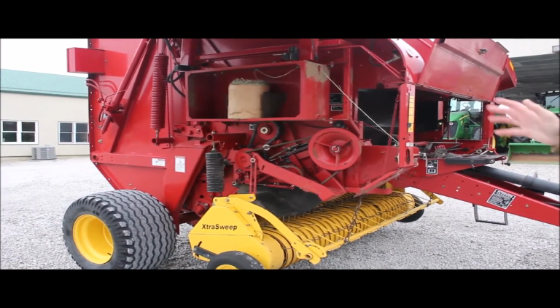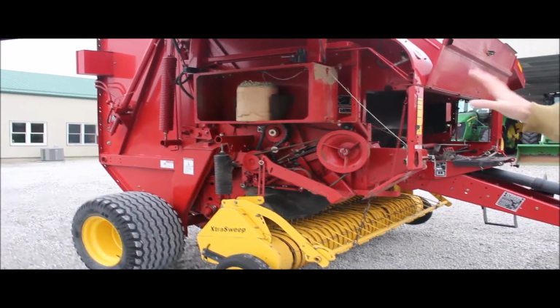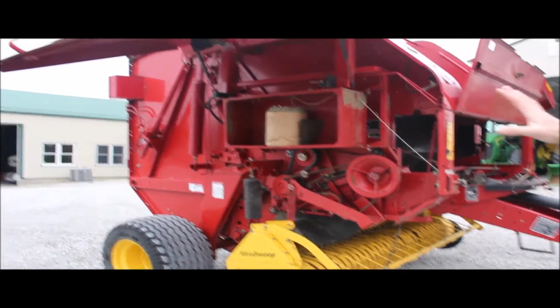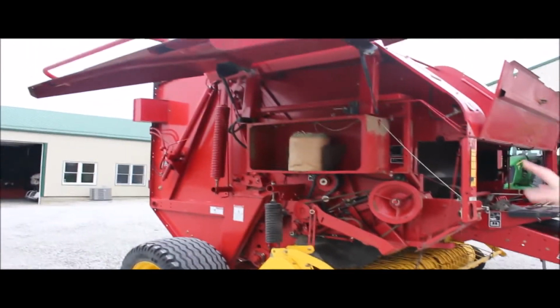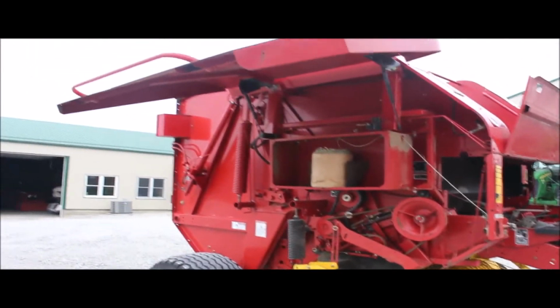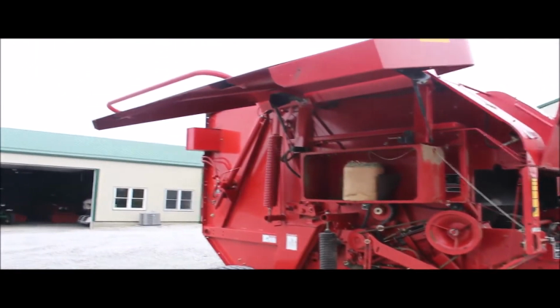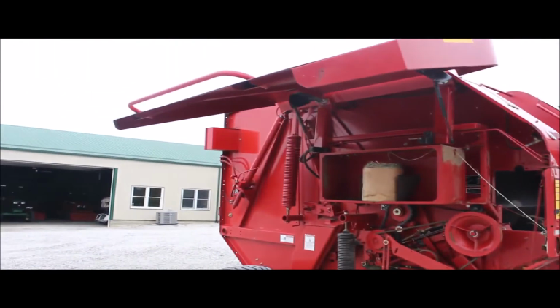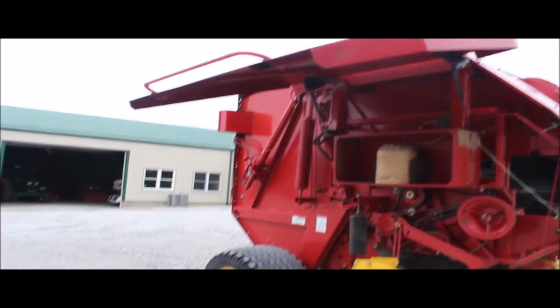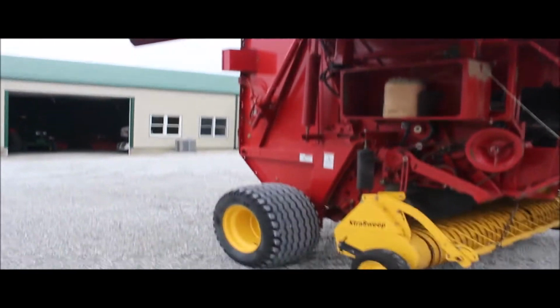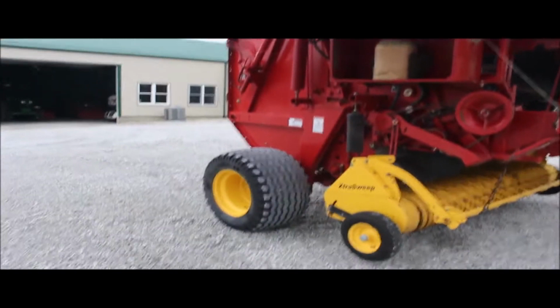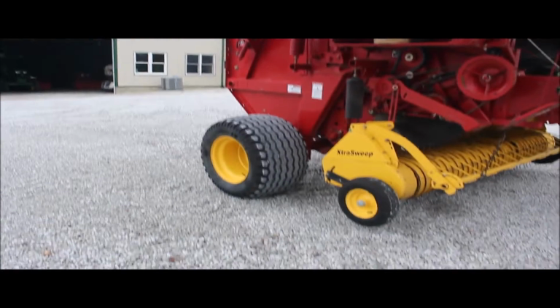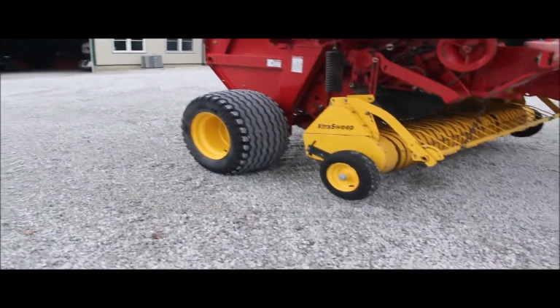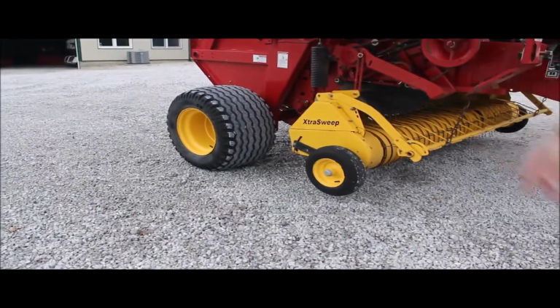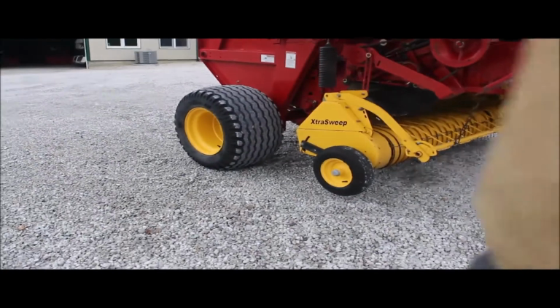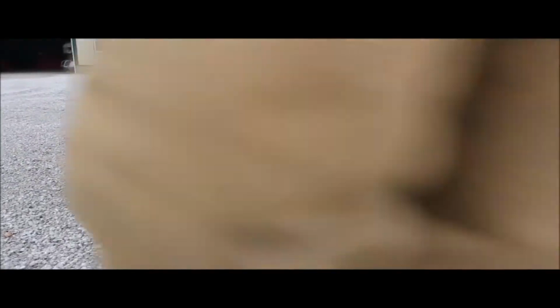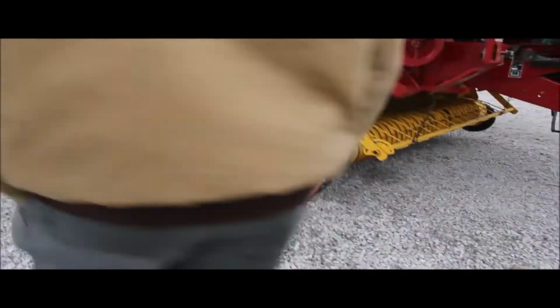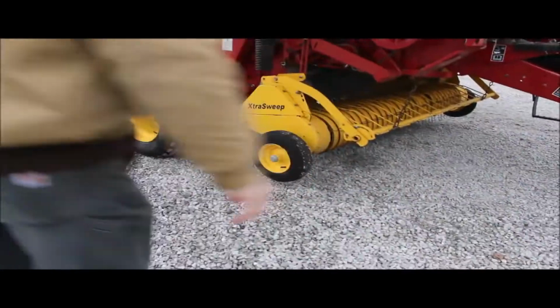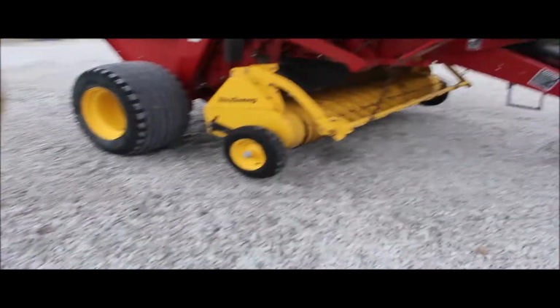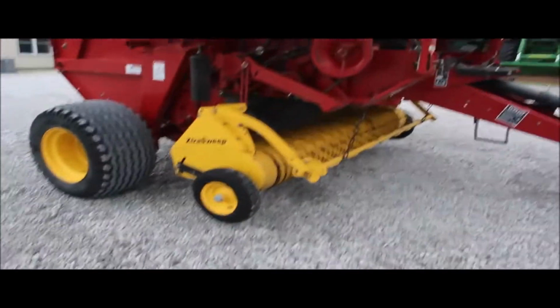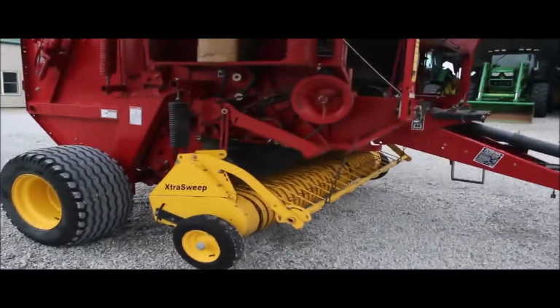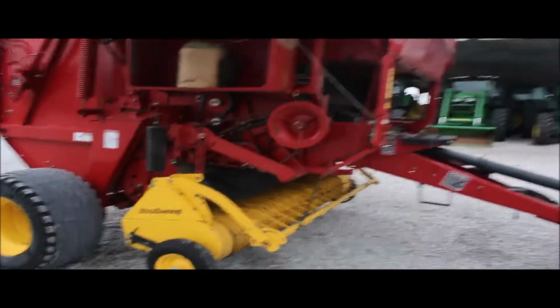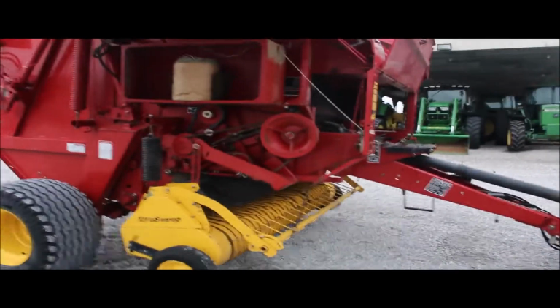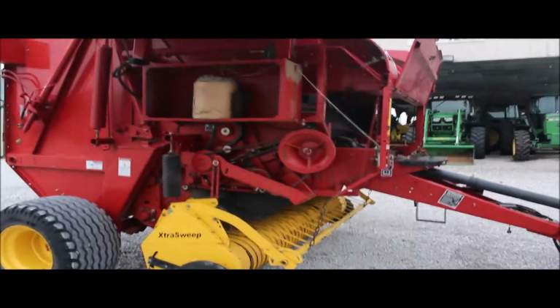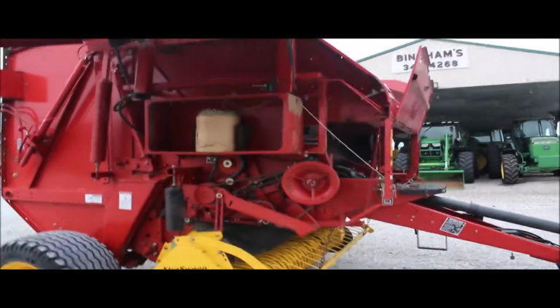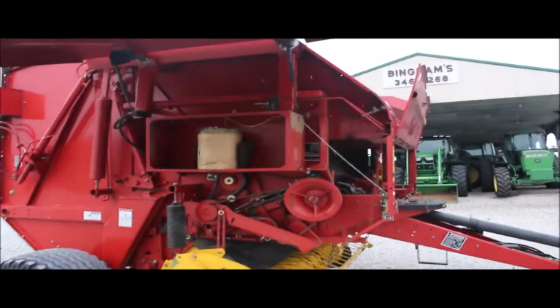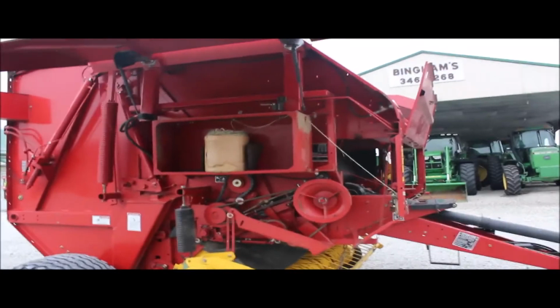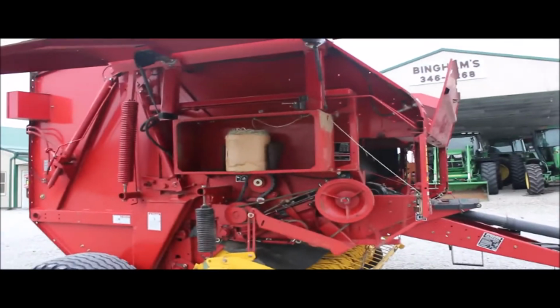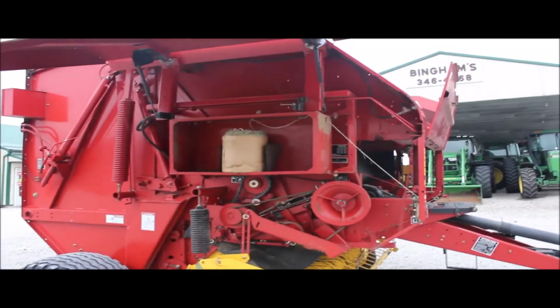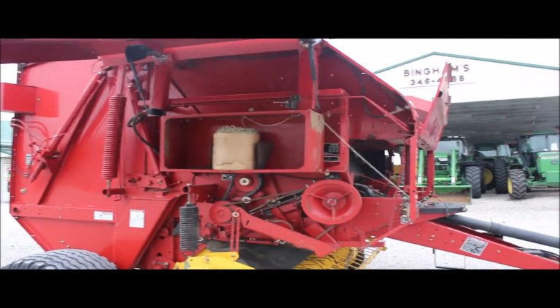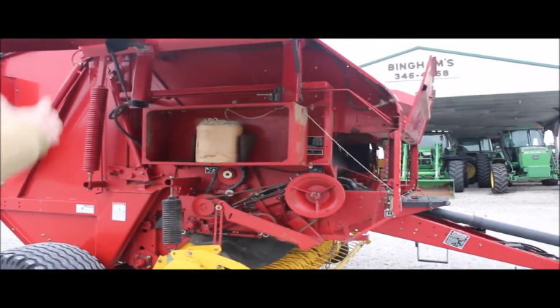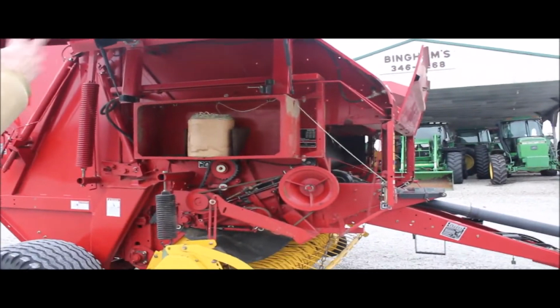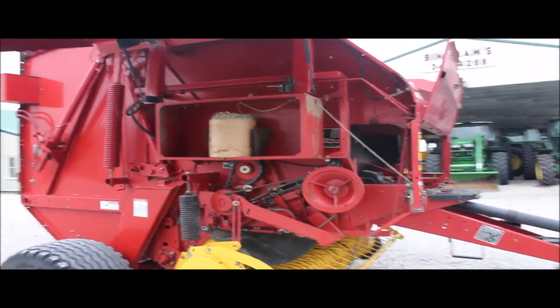I hope somebody picks it up and gets it put in the barn, because he always kept it shedded. And luckily we haven't had much weather on it at all yet, but it's as nice as you can see here.